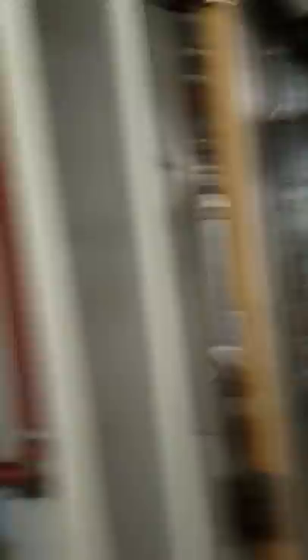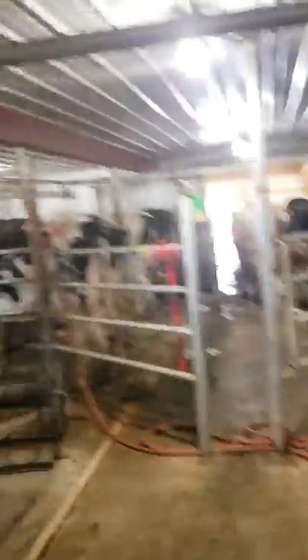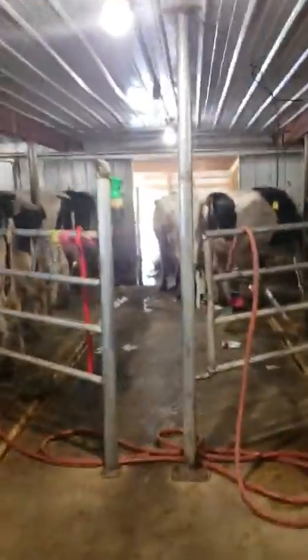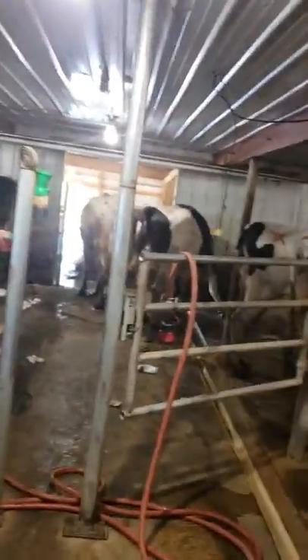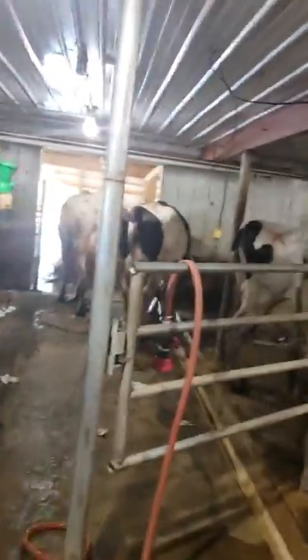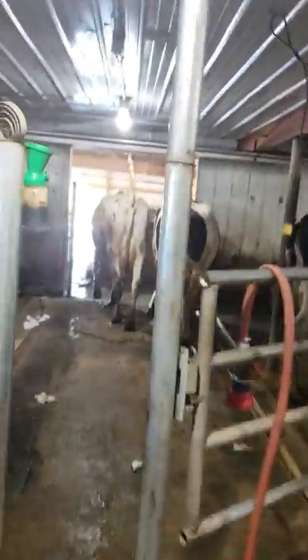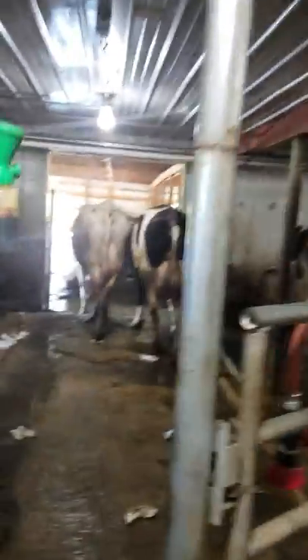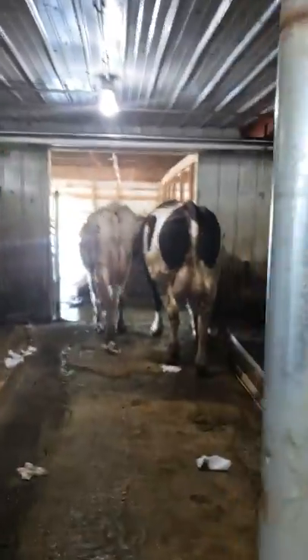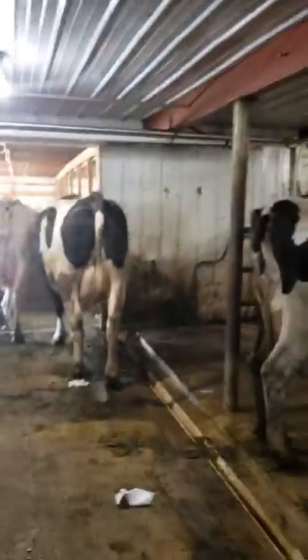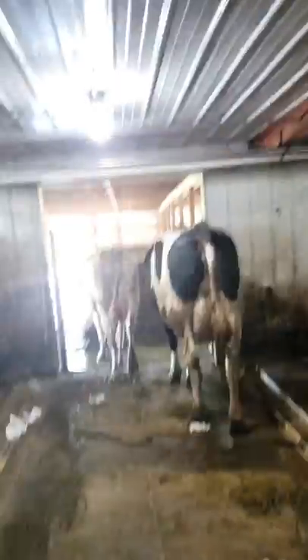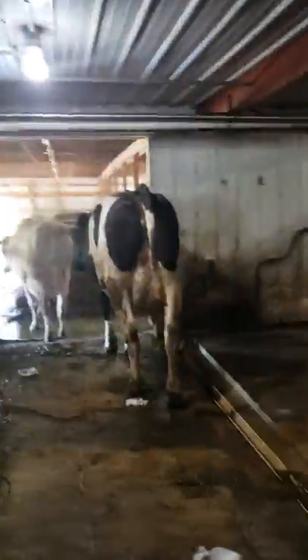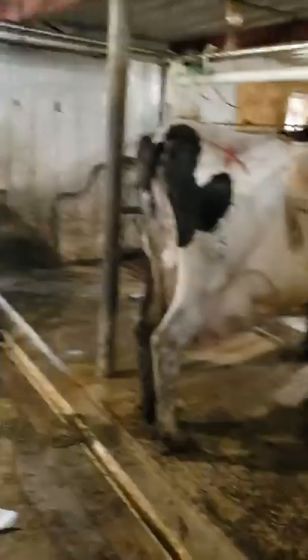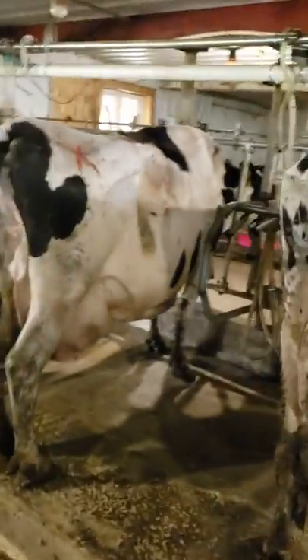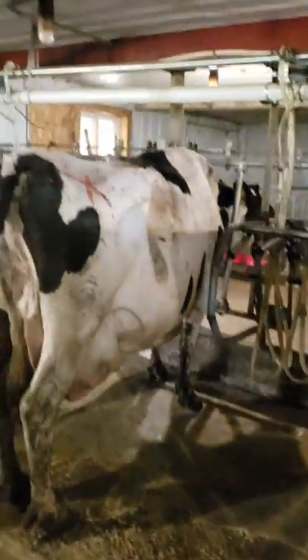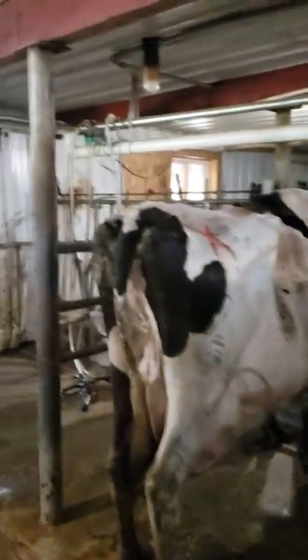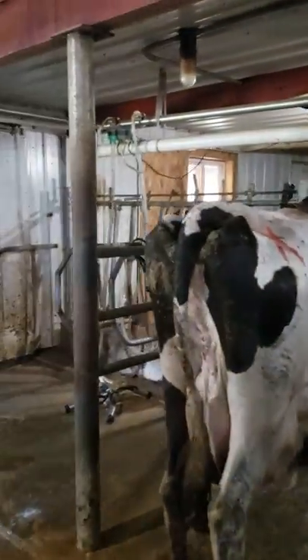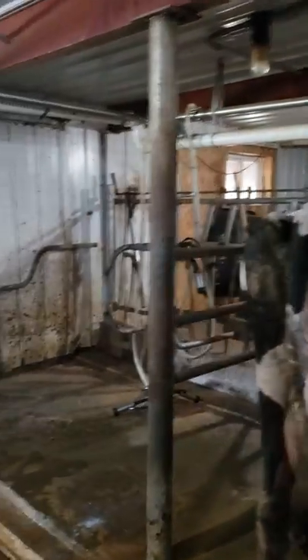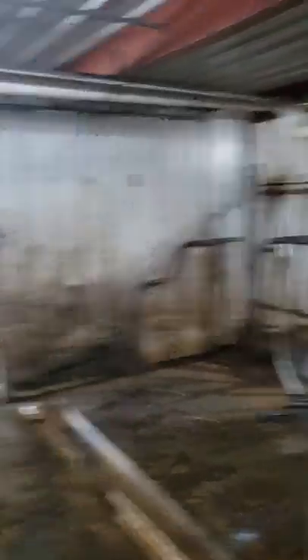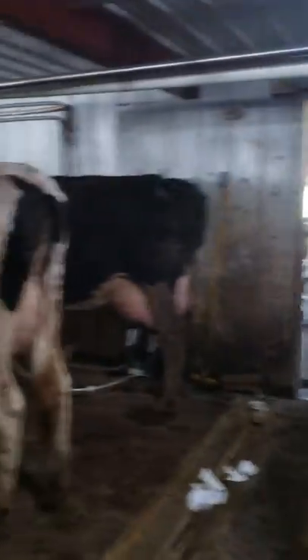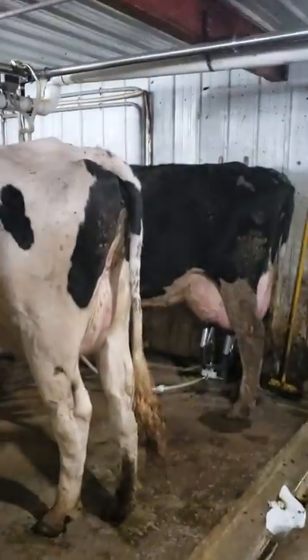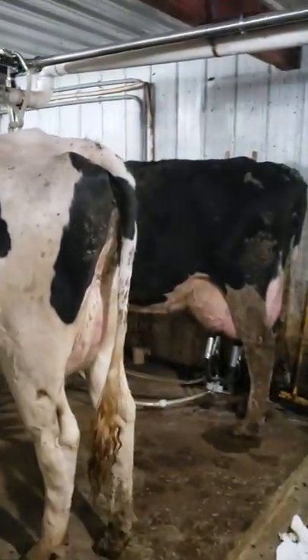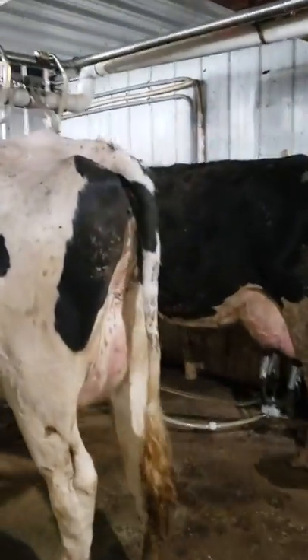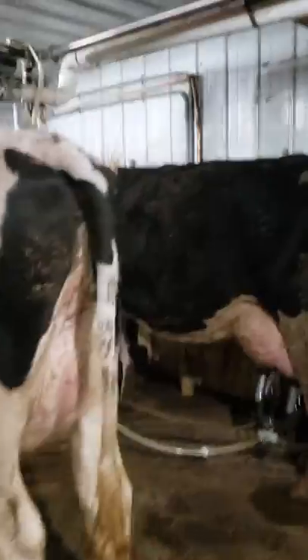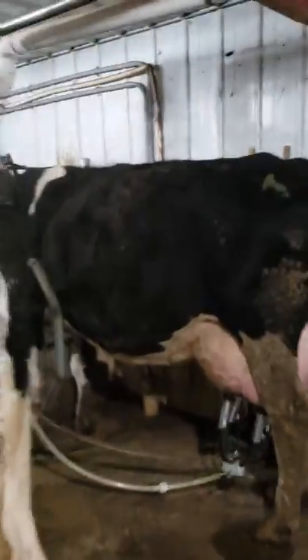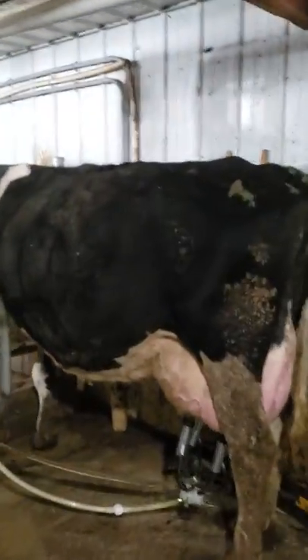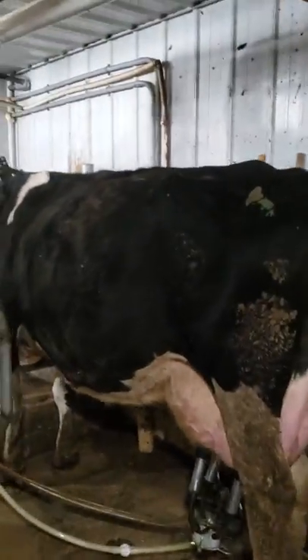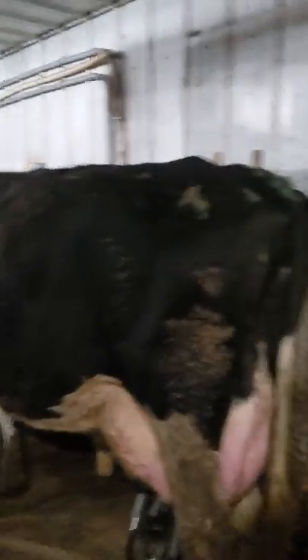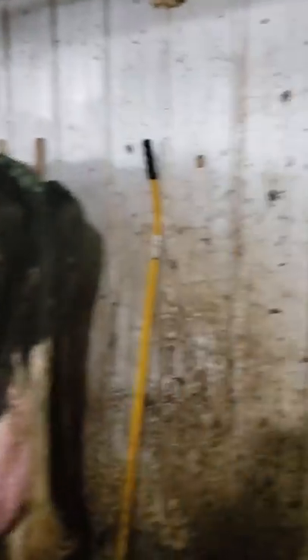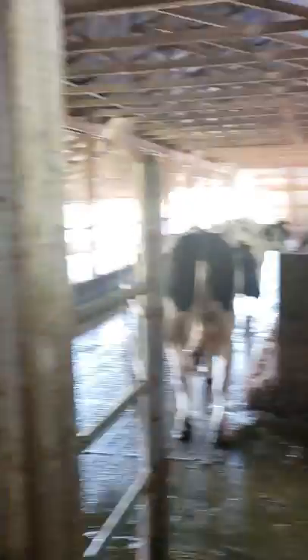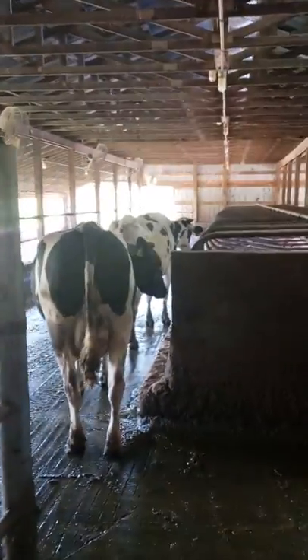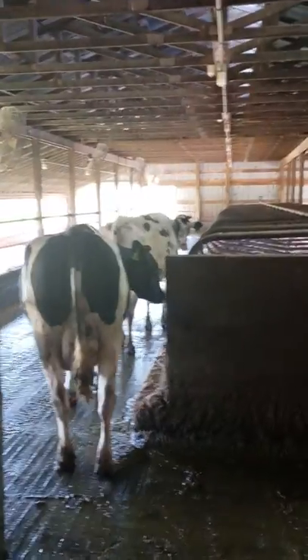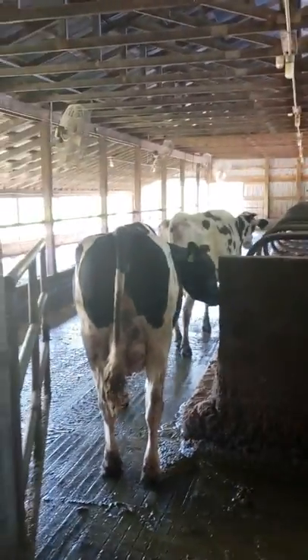So we're milking here. They have a little flat barn parlor so the cows walk in here and they get milked. You gotta actually bend over and milk in here, and I'm letting these guys go because they're done.